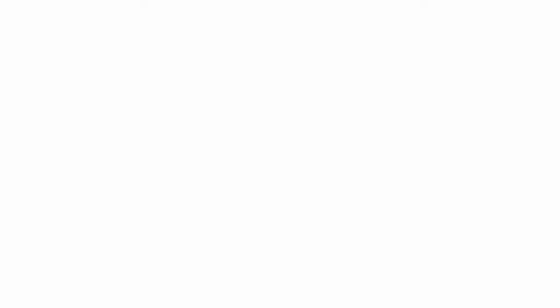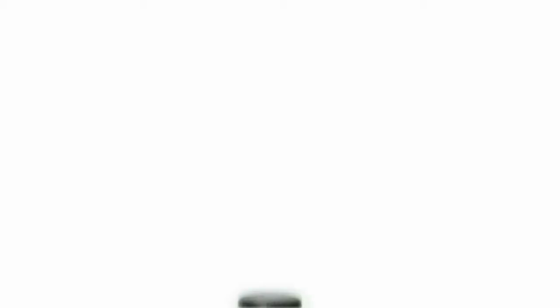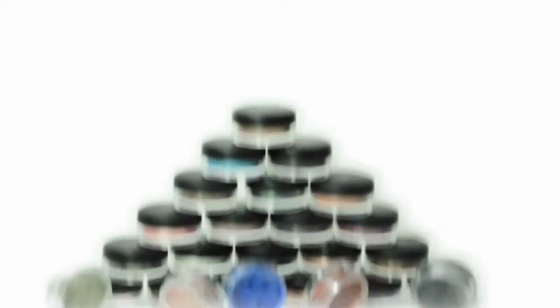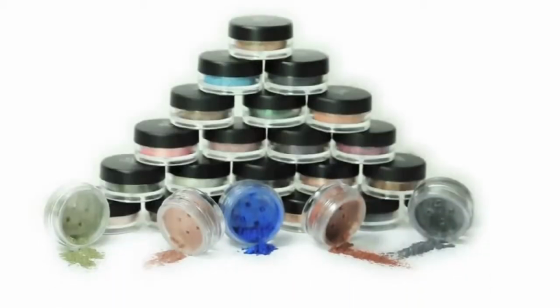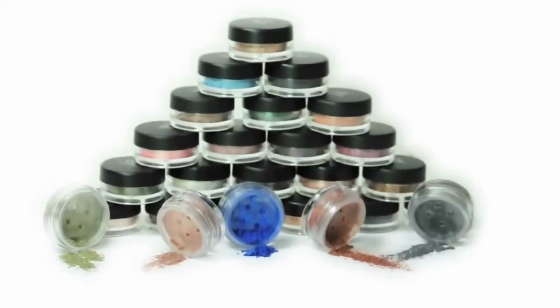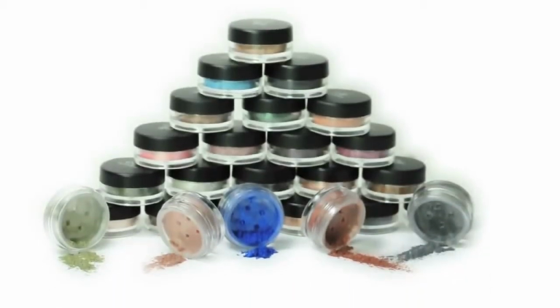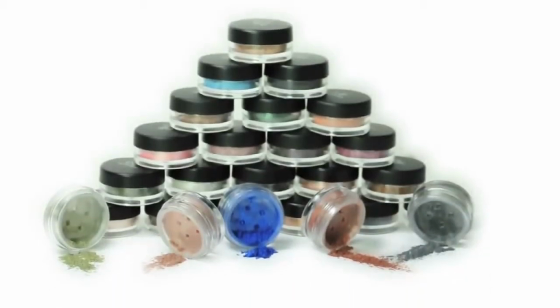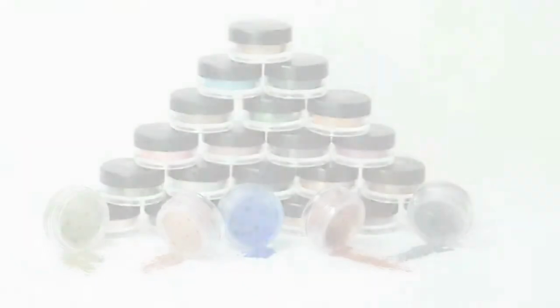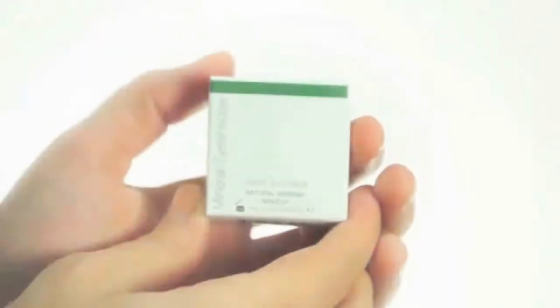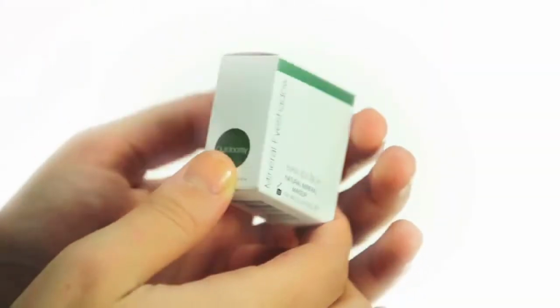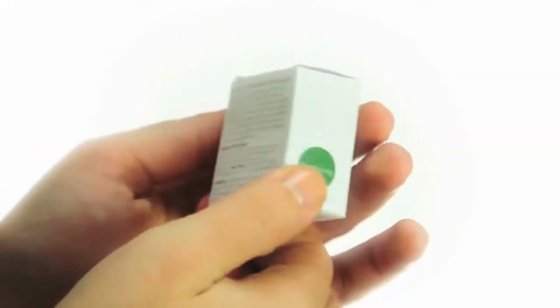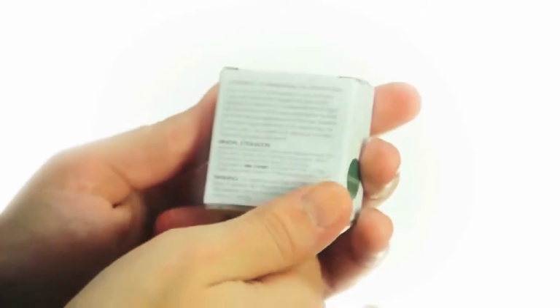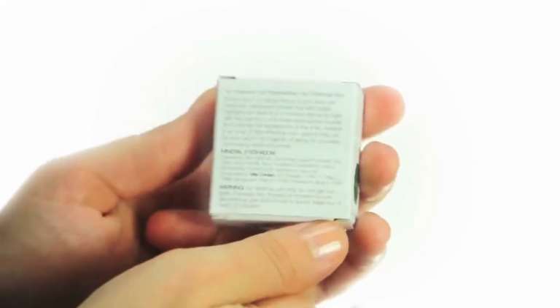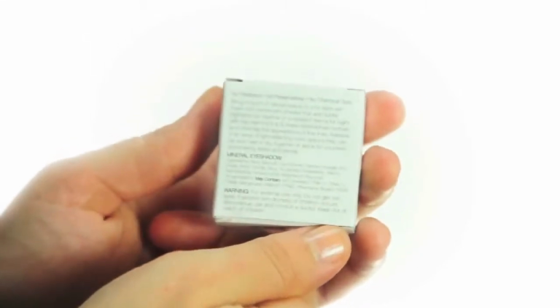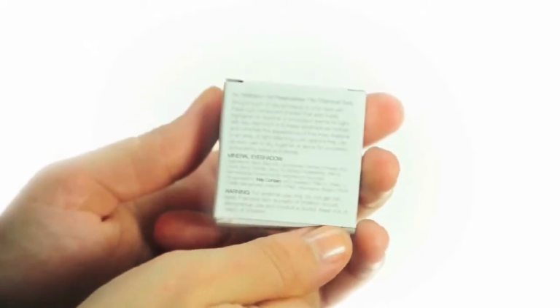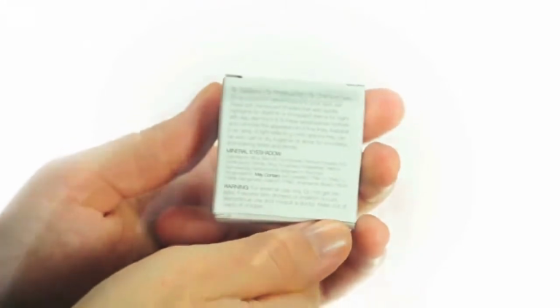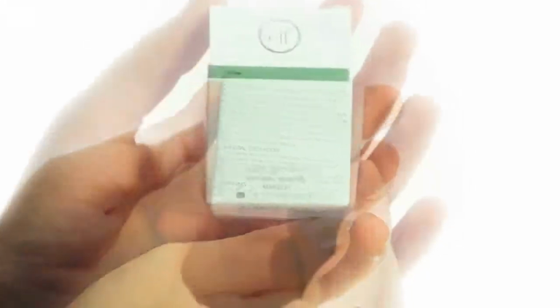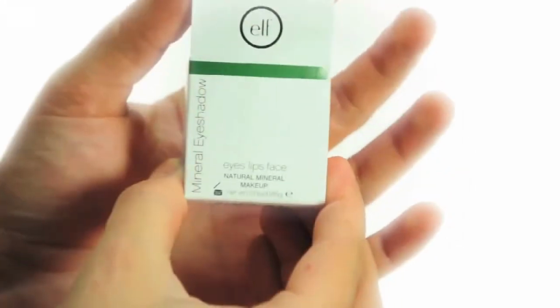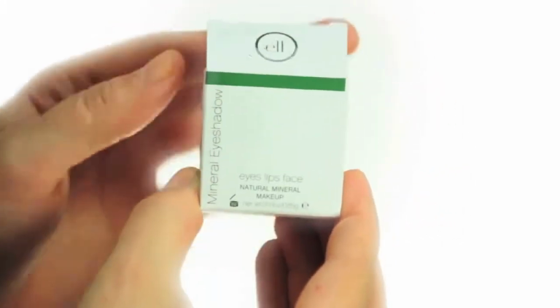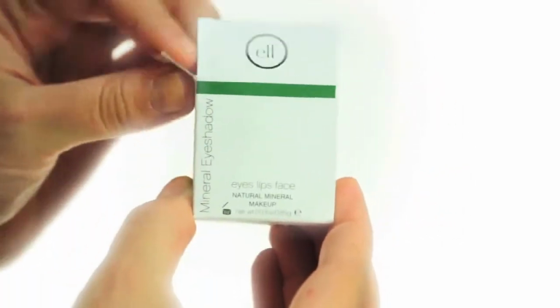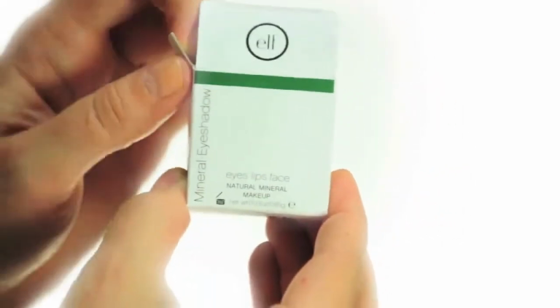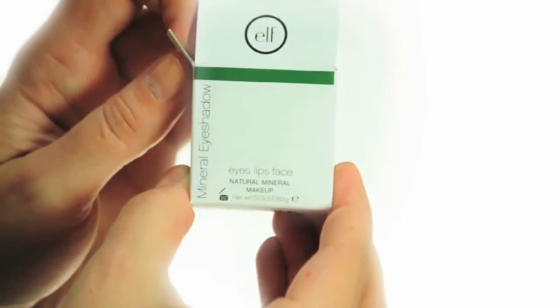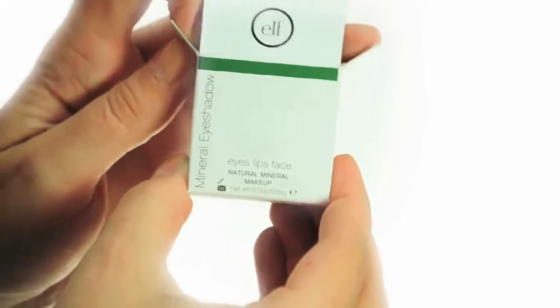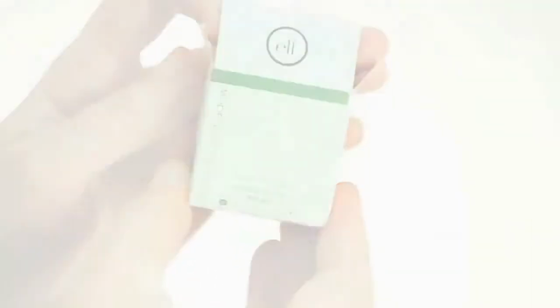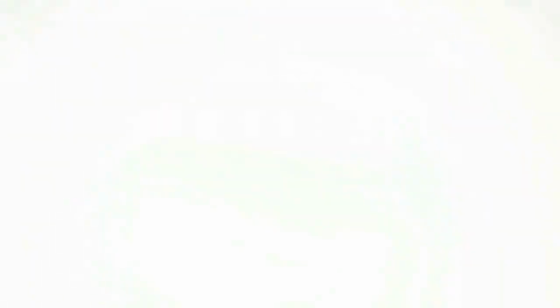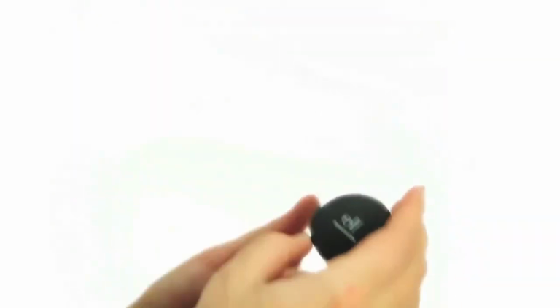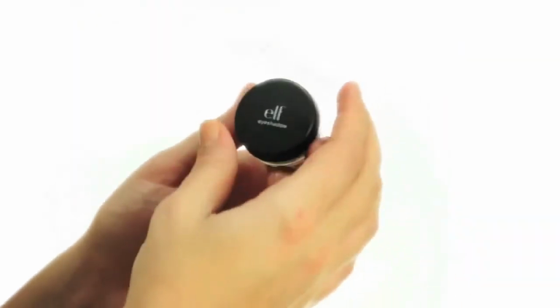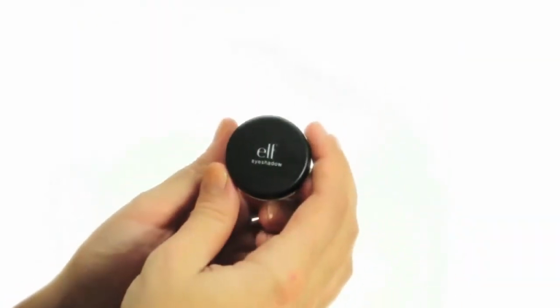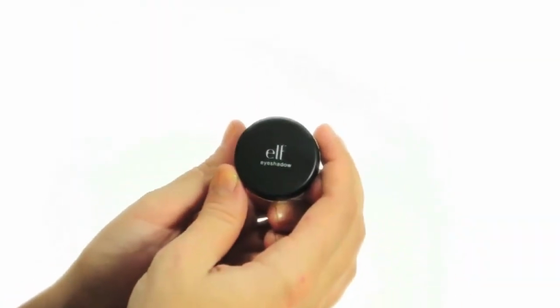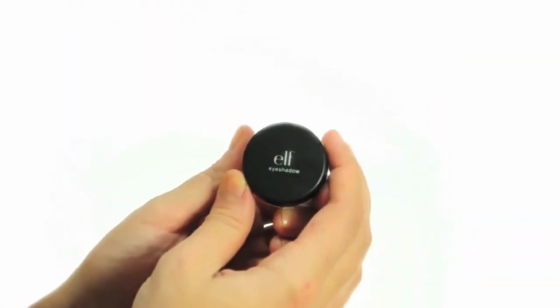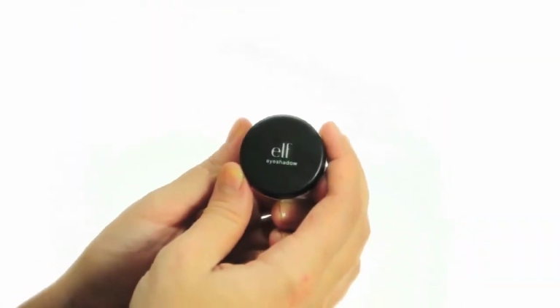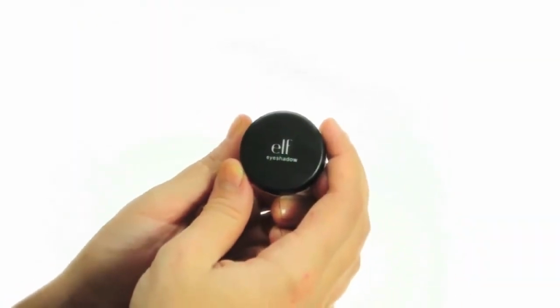Hey guys, Achelle here for ELF Cosmetics. Let's check out the mineral eyeshadows. As seen in Allure and Seventeen magazine, bring a touch of natural beauty to your eyes with these soft, translucent shades that add subtle highlights for daytime or increase drama for night.